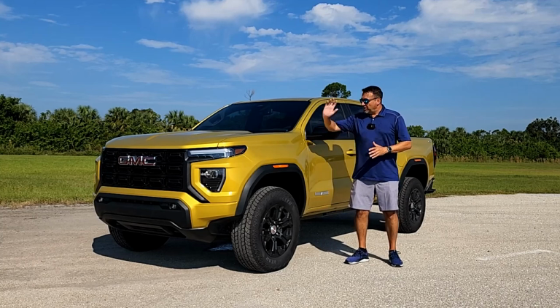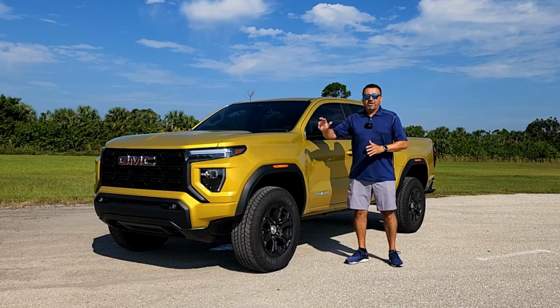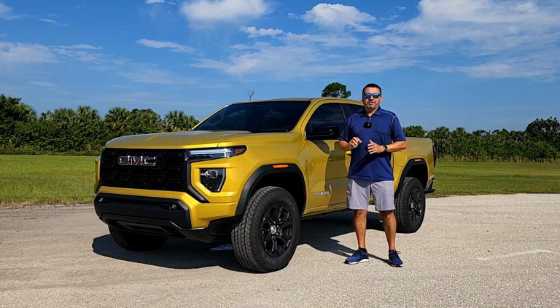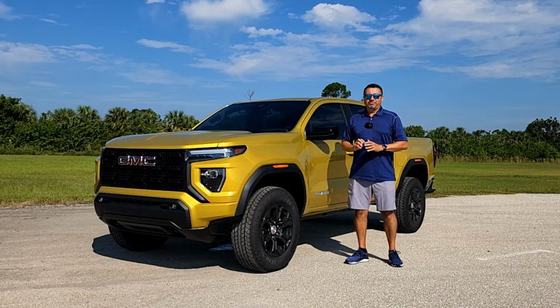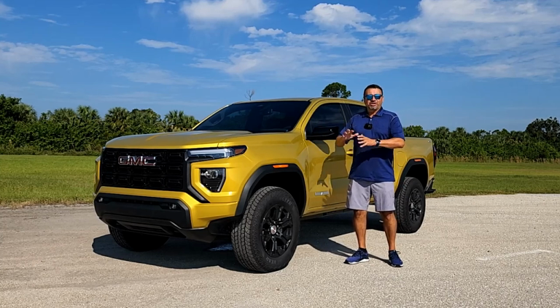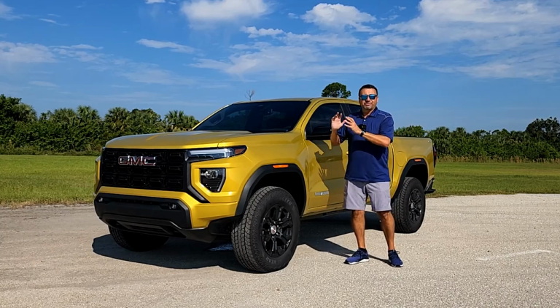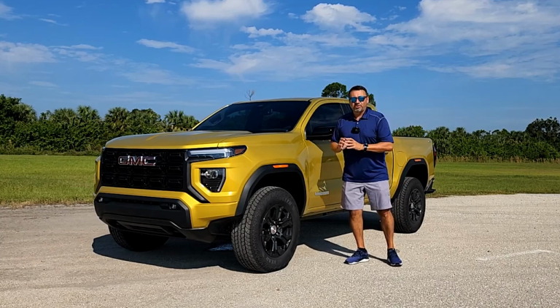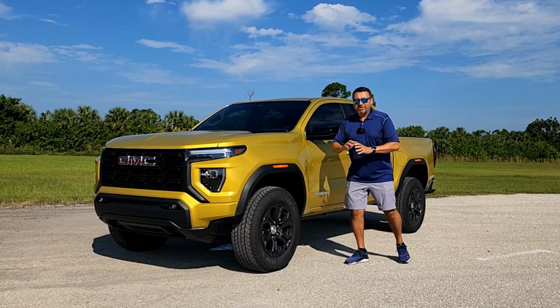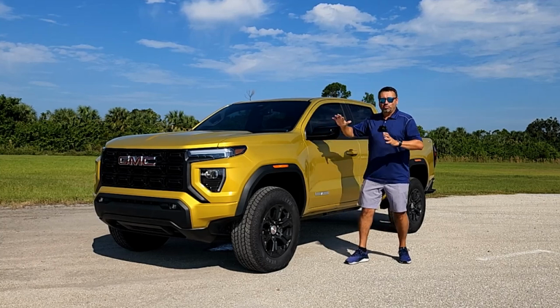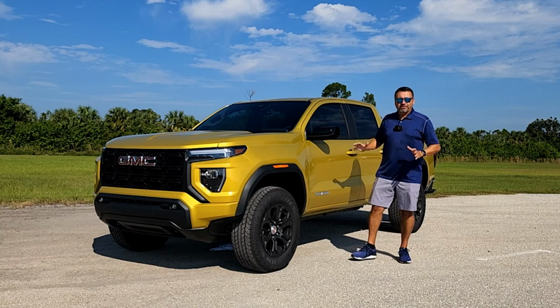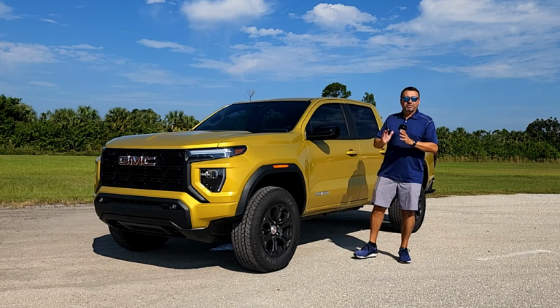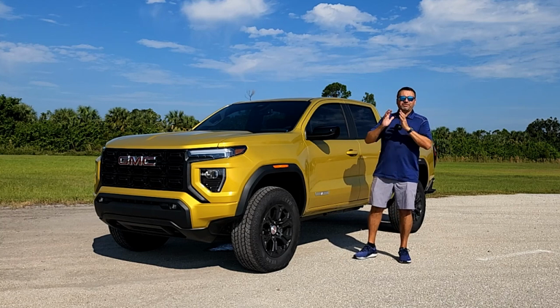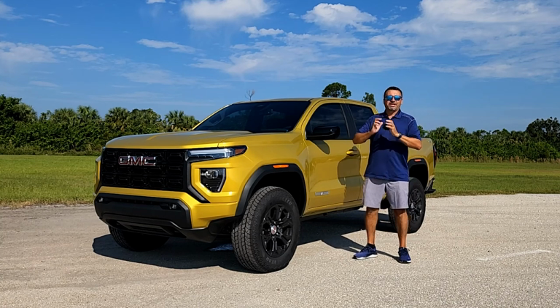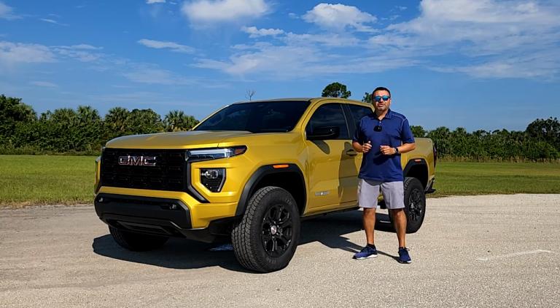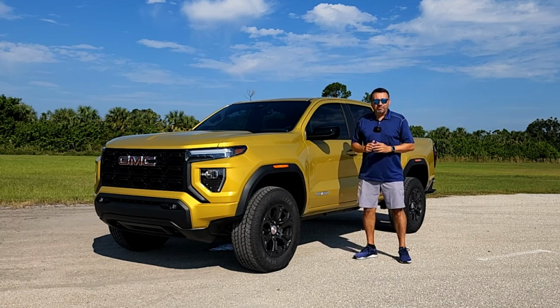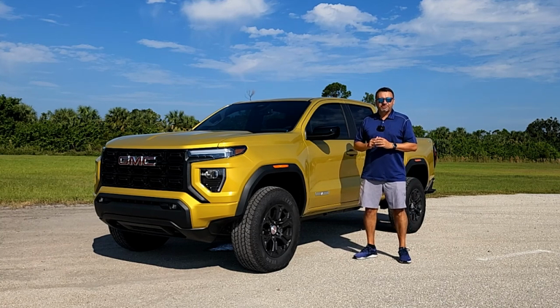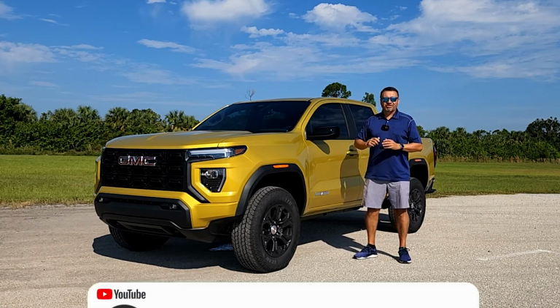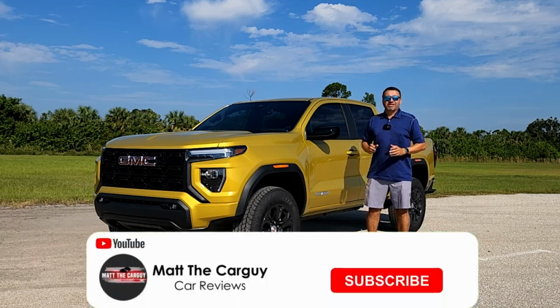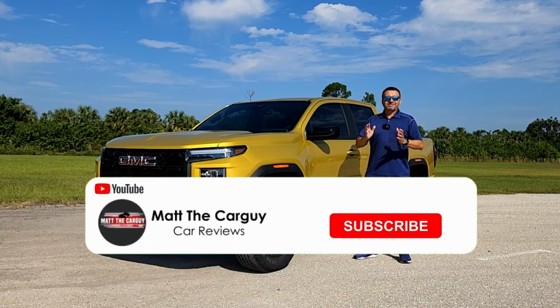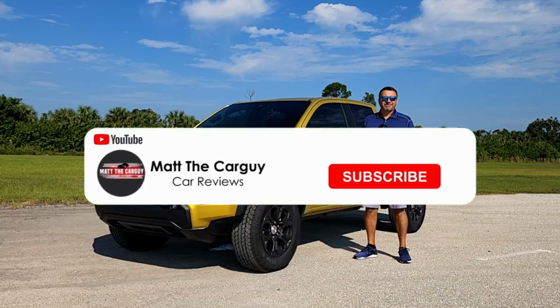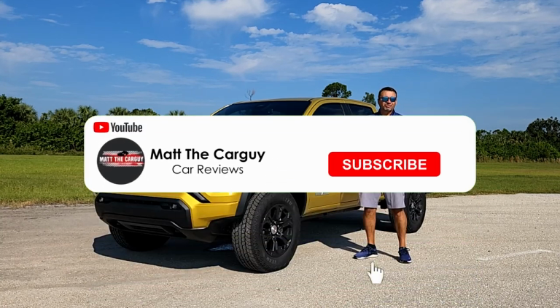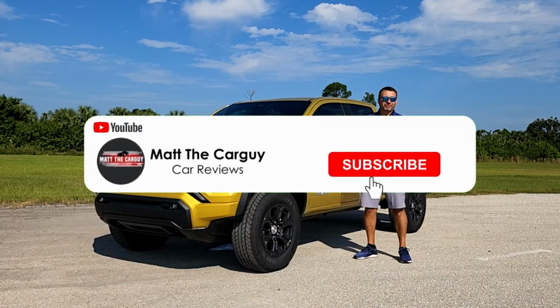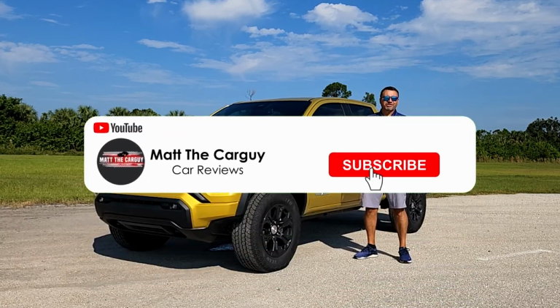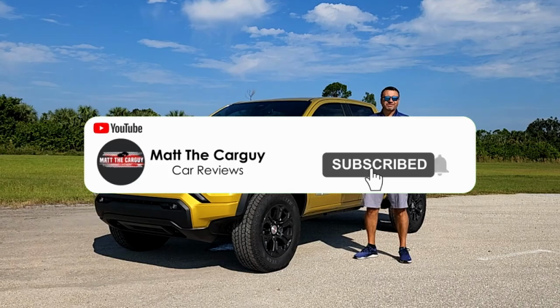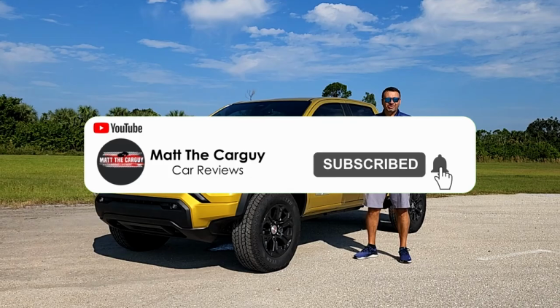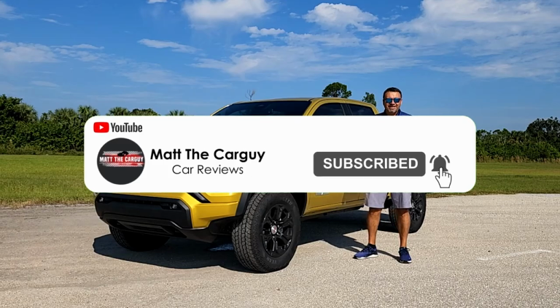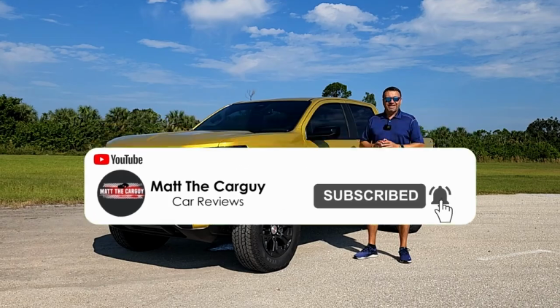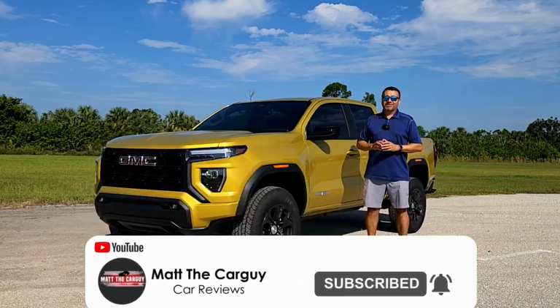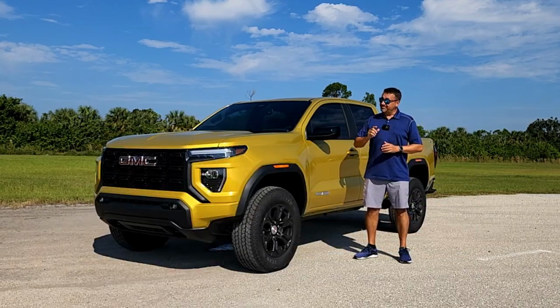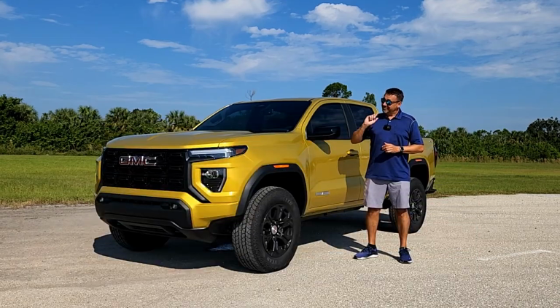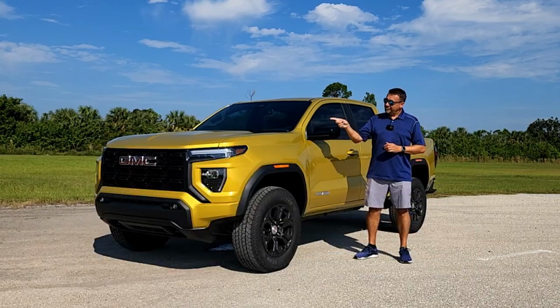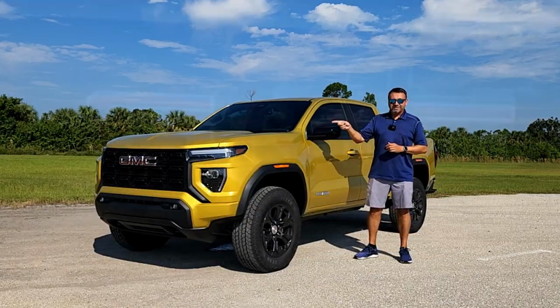Starting right here in front, checking out this brand new engine, walking around talking about the features and finishing up with the test drive. If that's something that interests you, don't forget to check out the rest of my channel, and now let's get back to this.